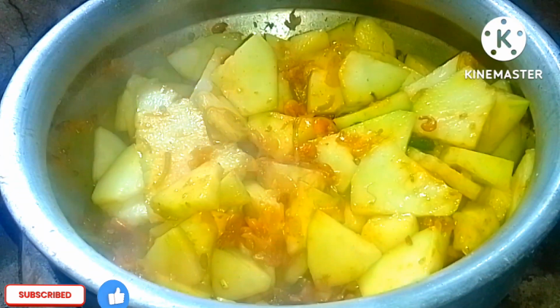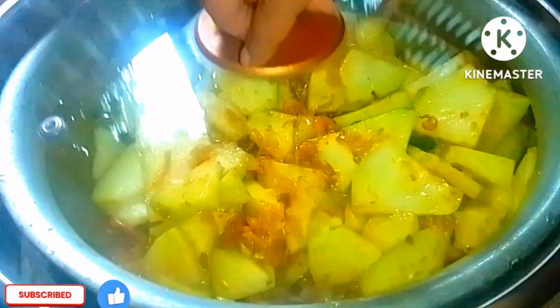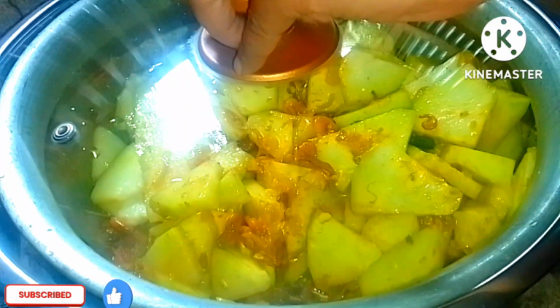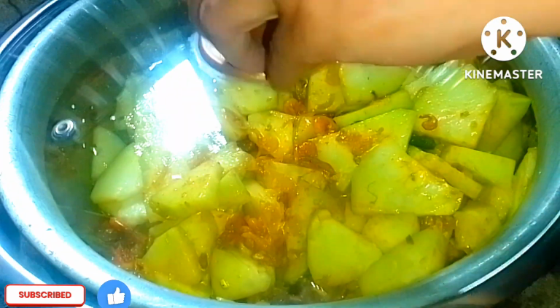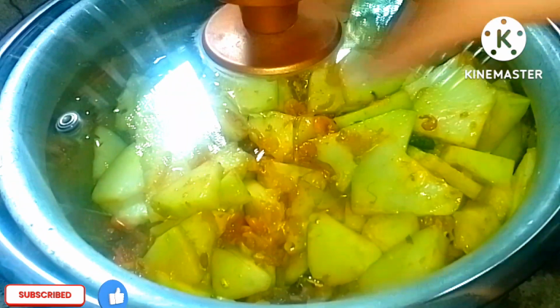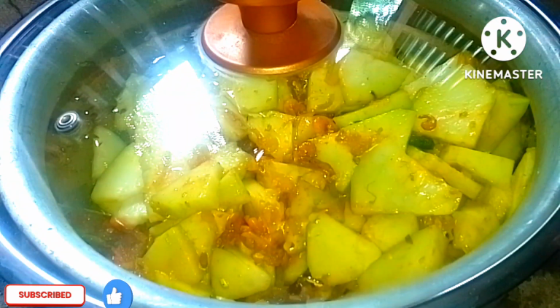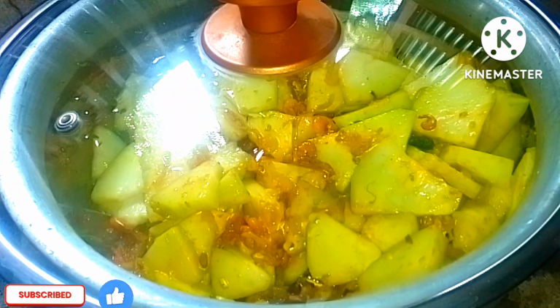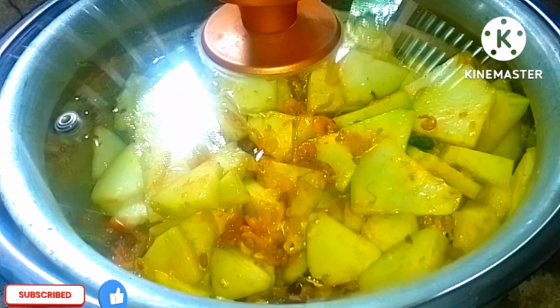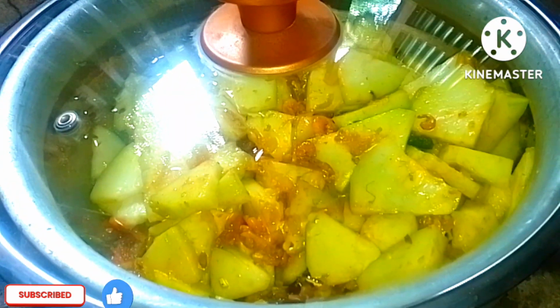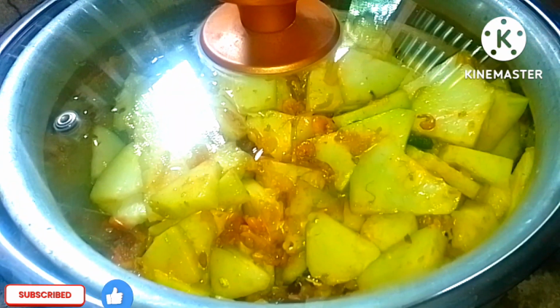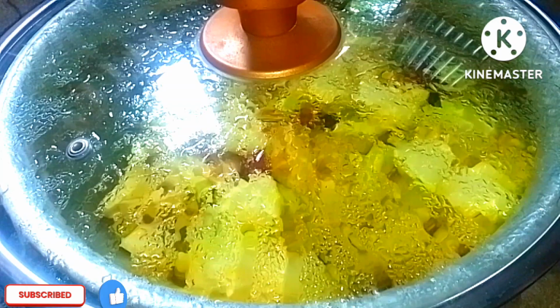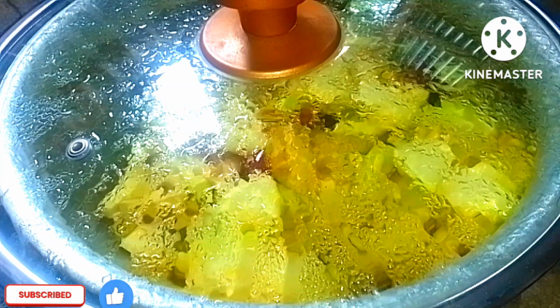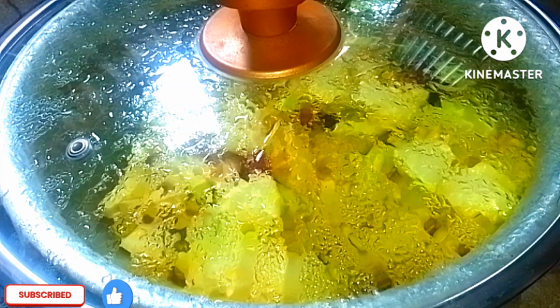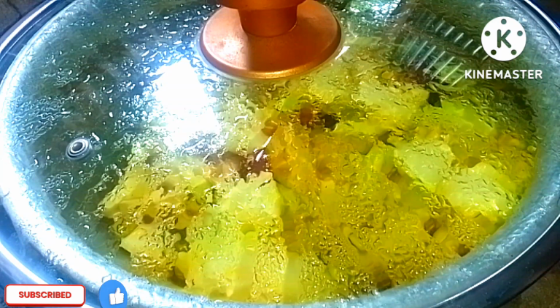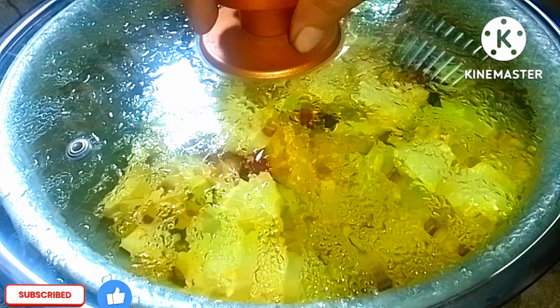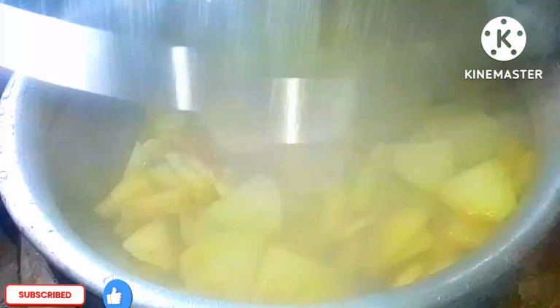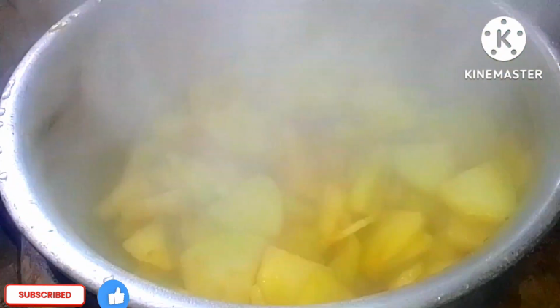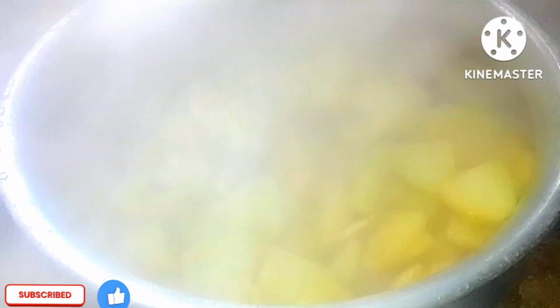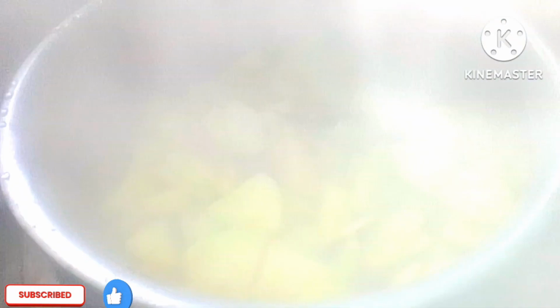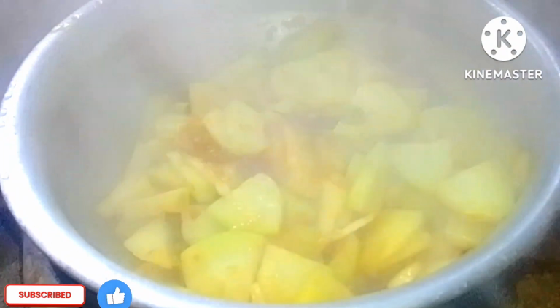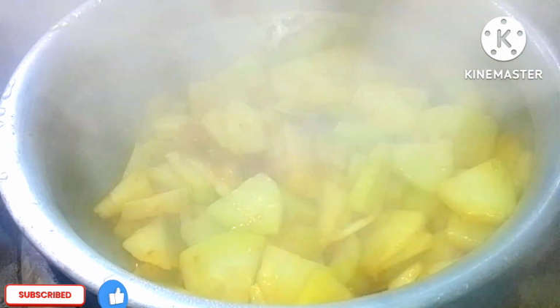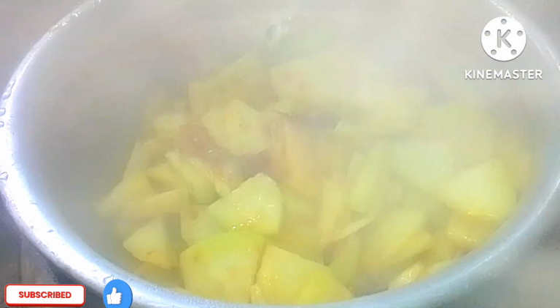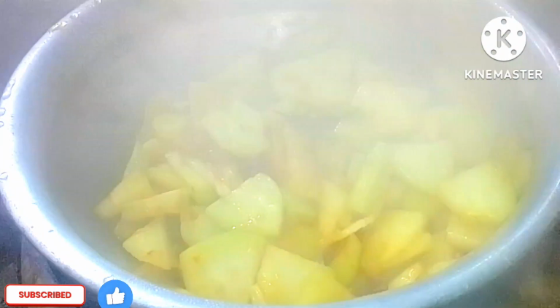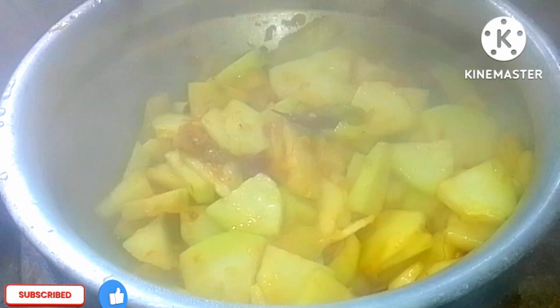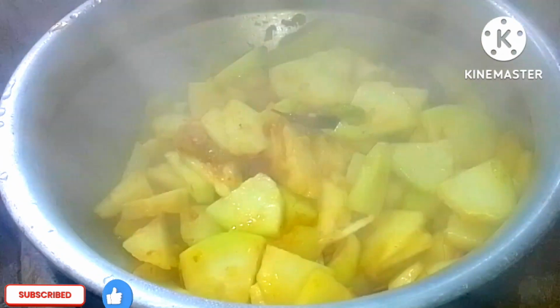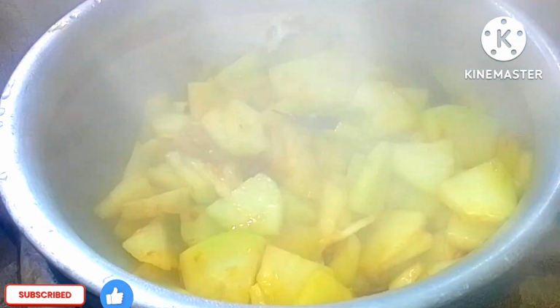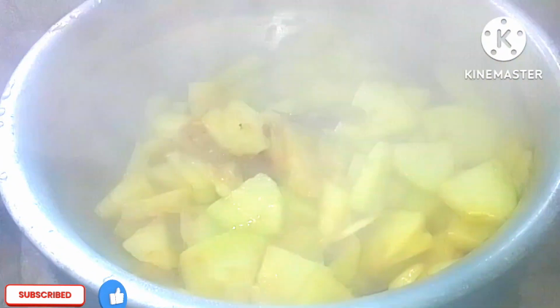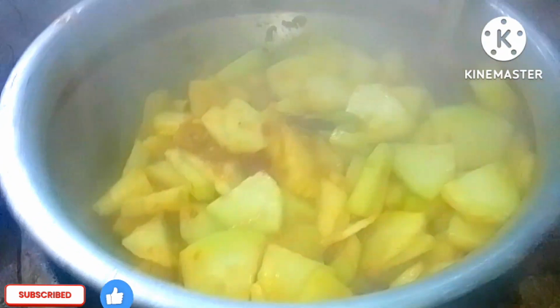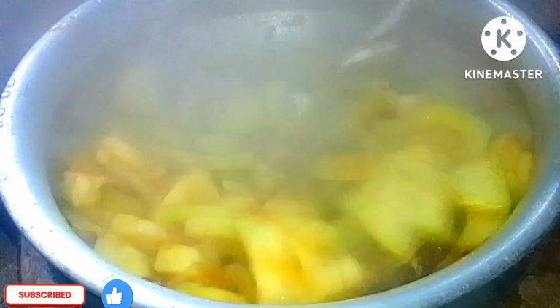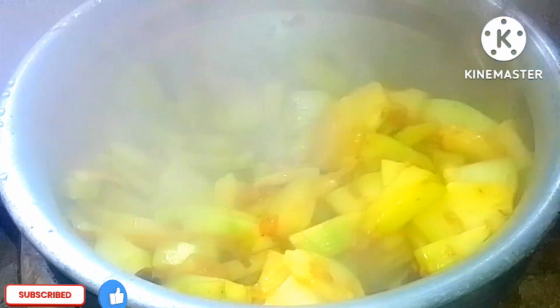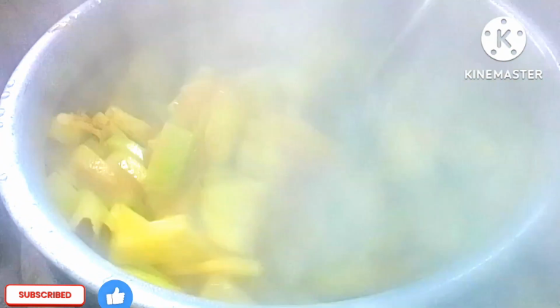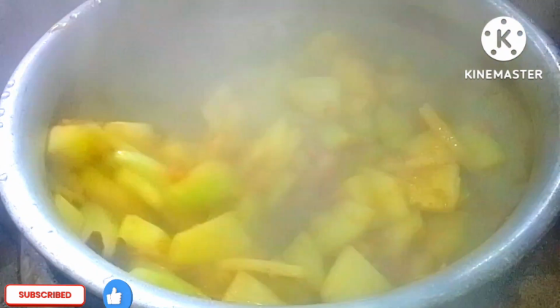I'd like to cook this for nearly 100 minutes — maybe a little bit more. The first time I make this, I might make a small mistake, but I'll place it carefully.